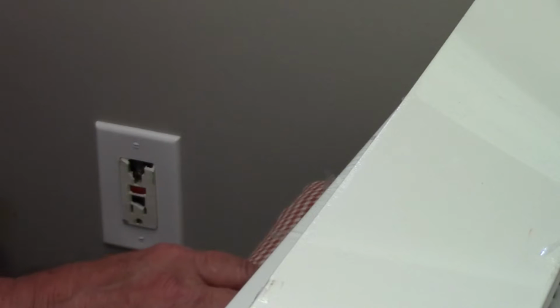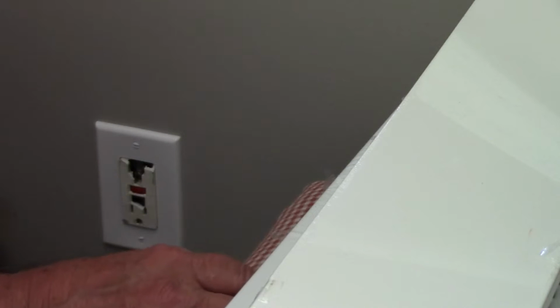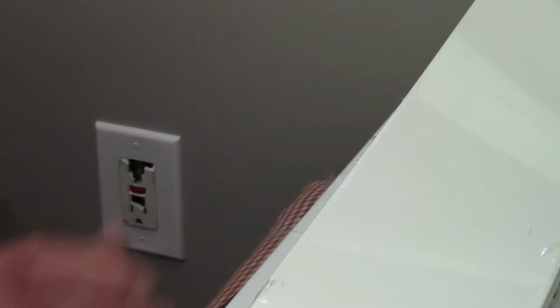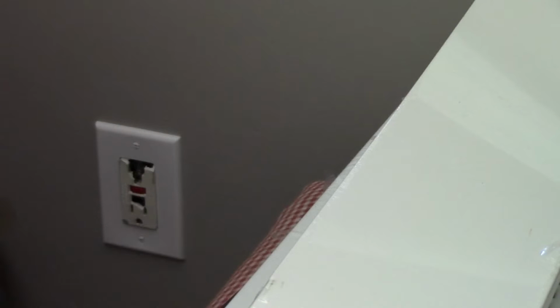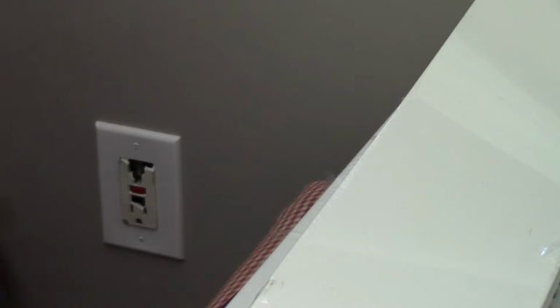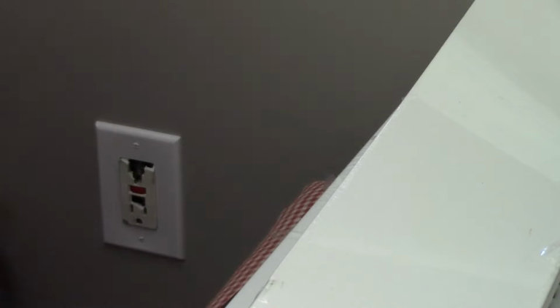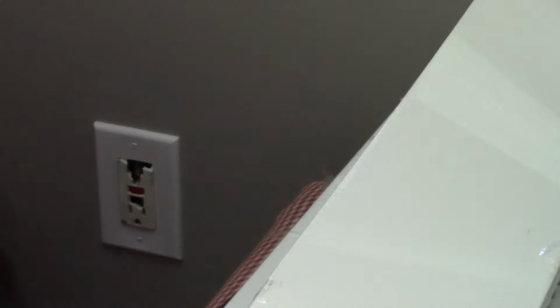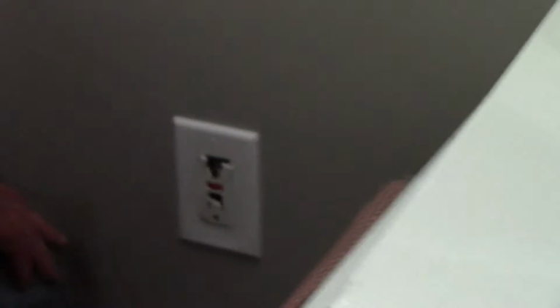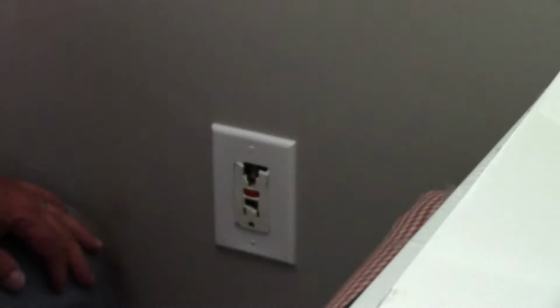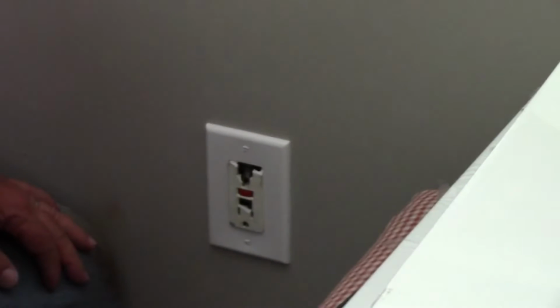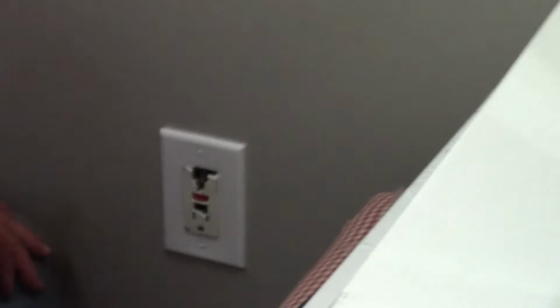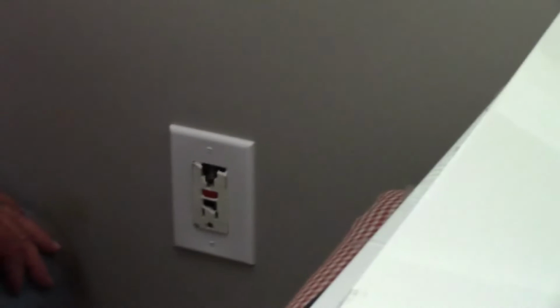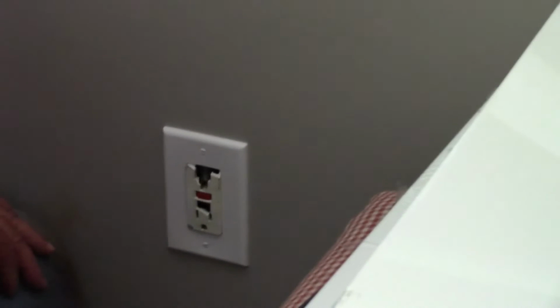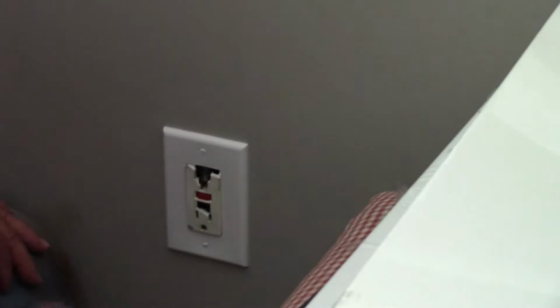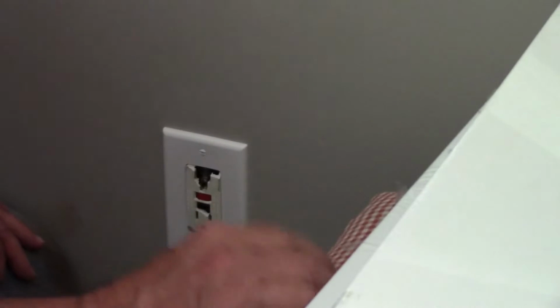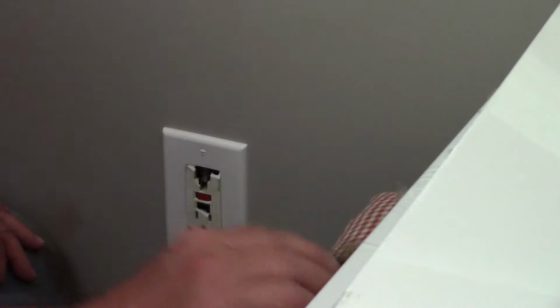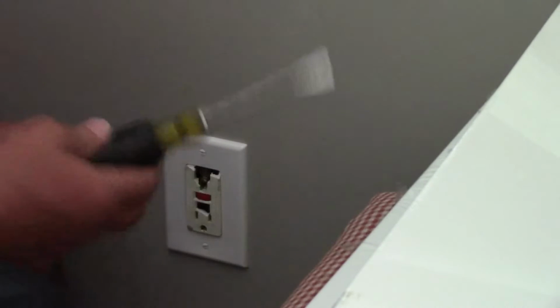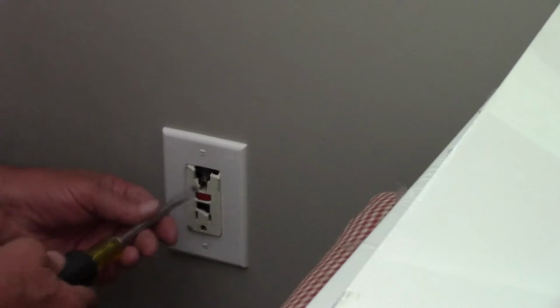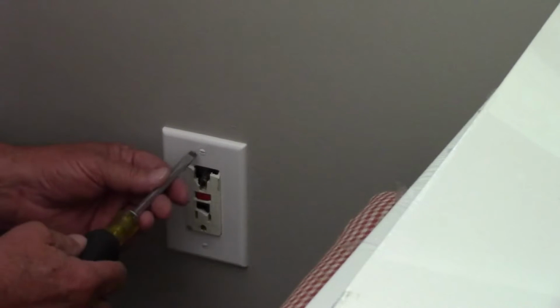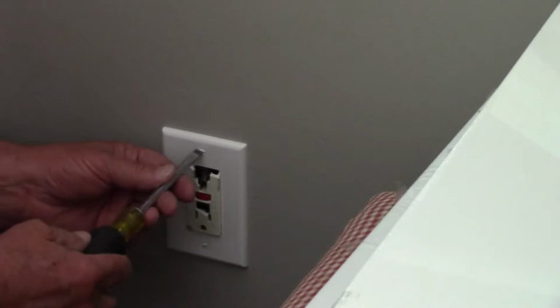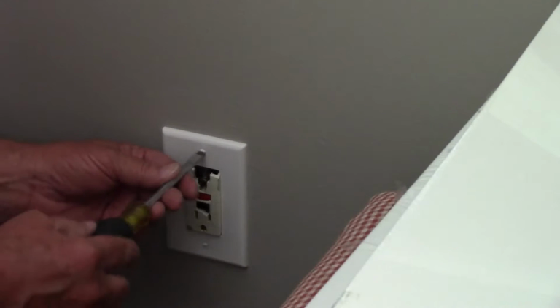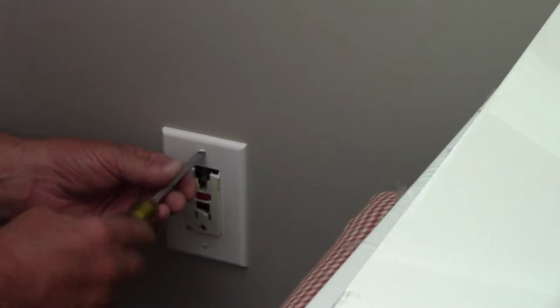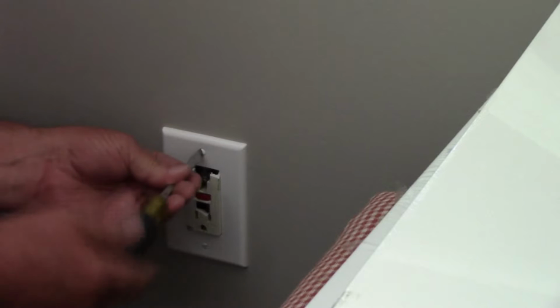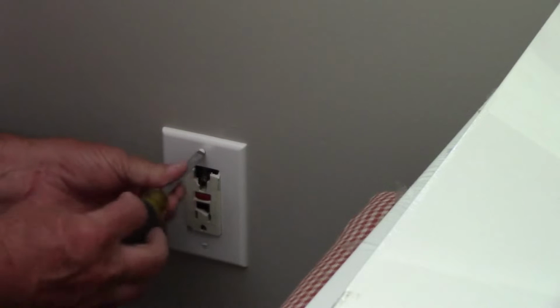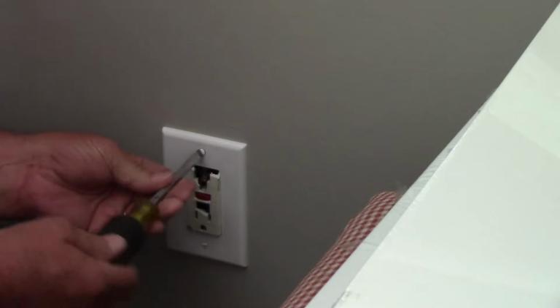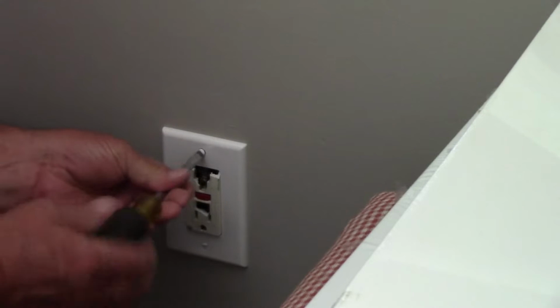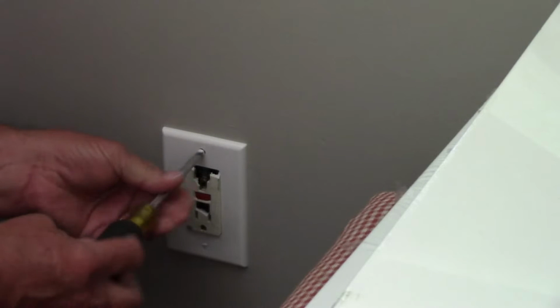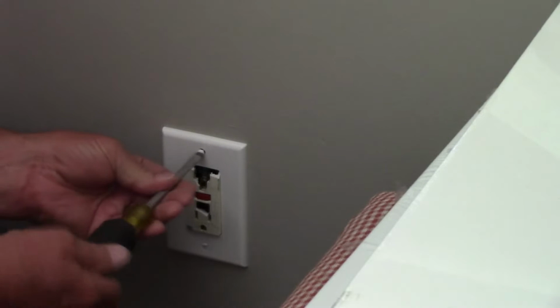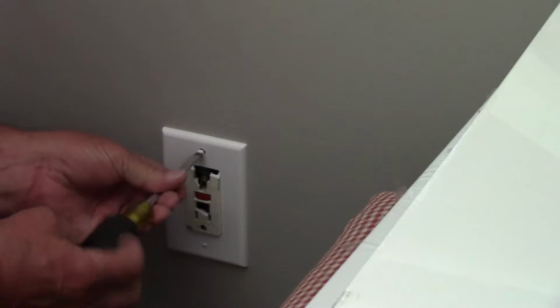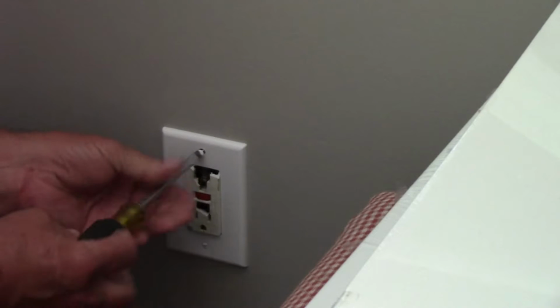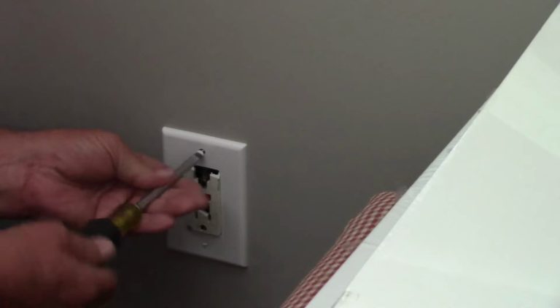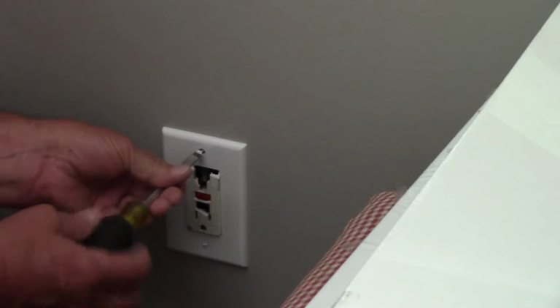I have already turned the electricity off by flipping the breaker for this room at the main panel and checked it to be sure that there's no electricity here.